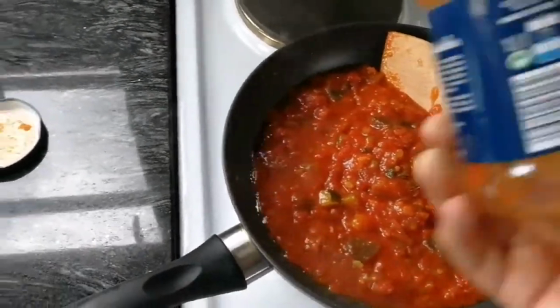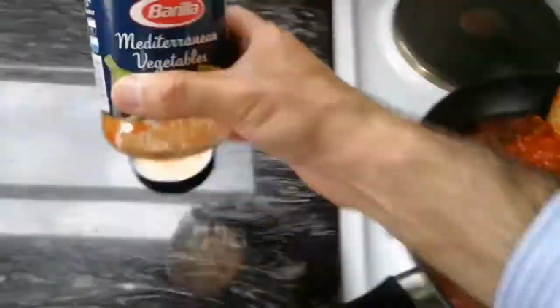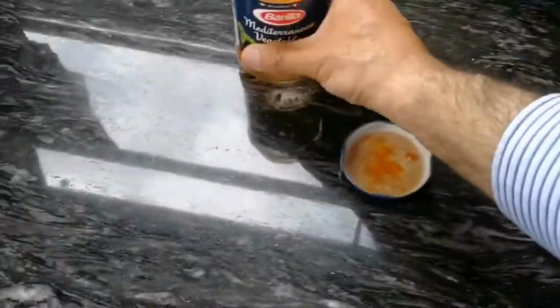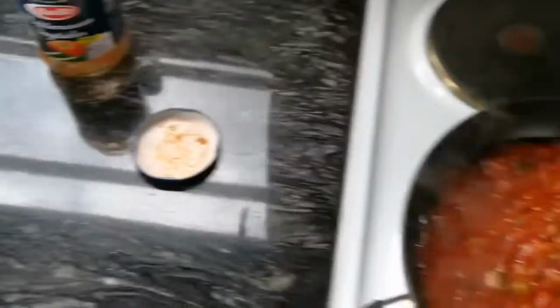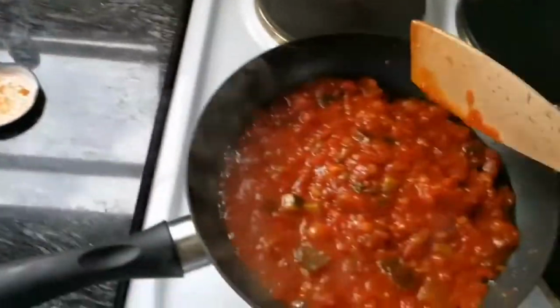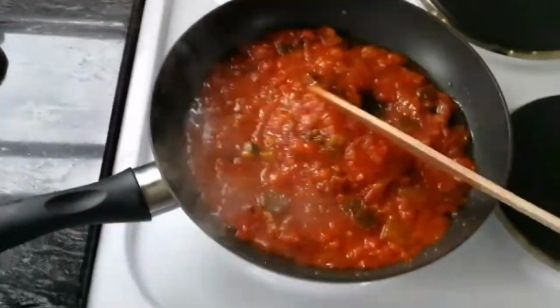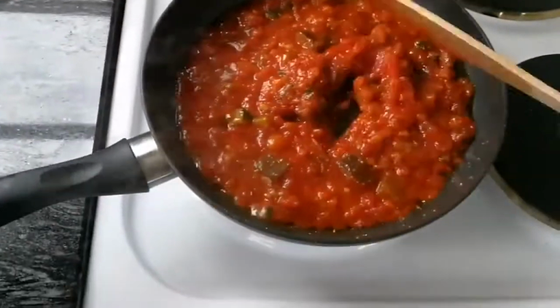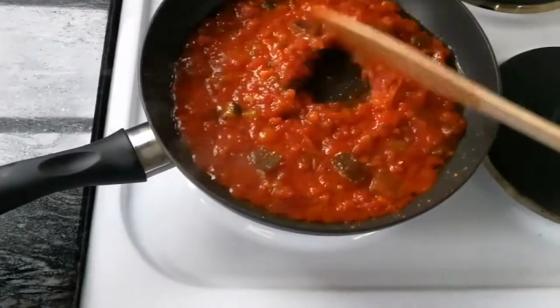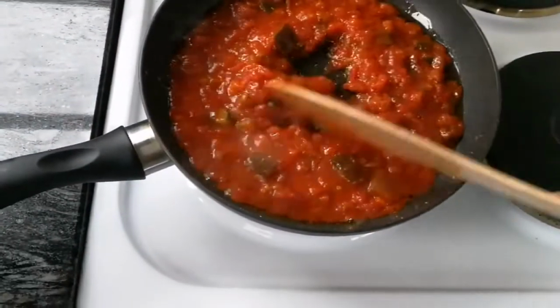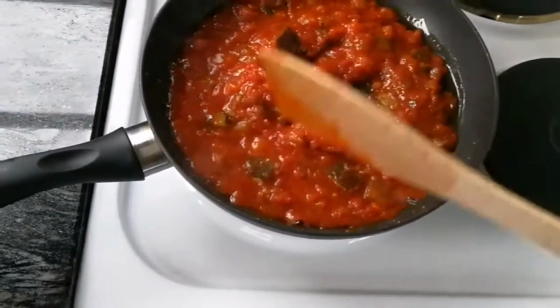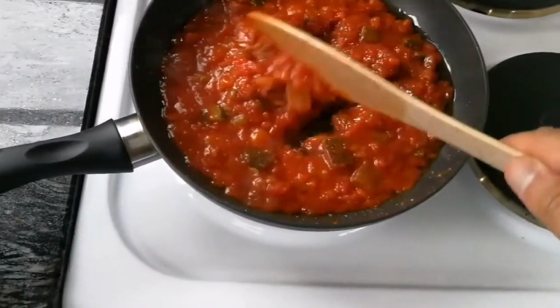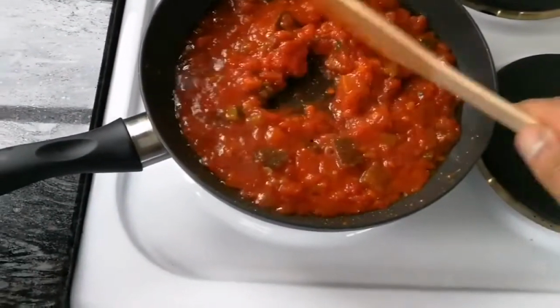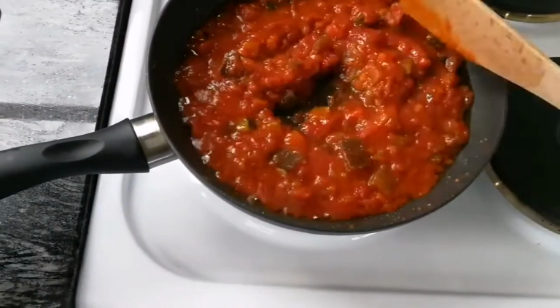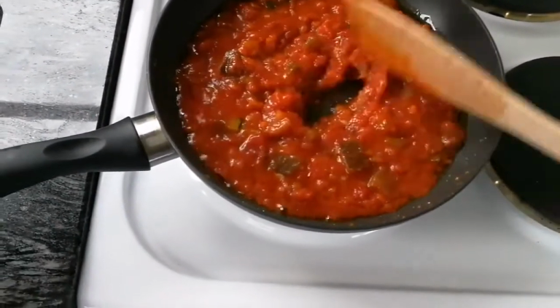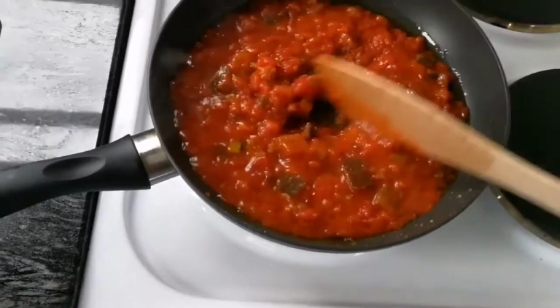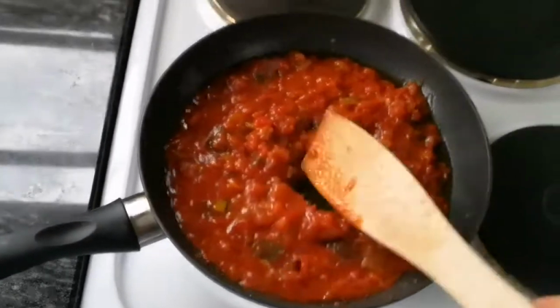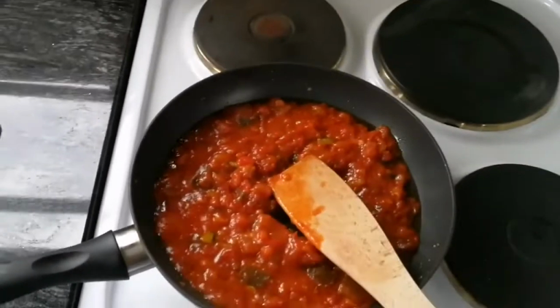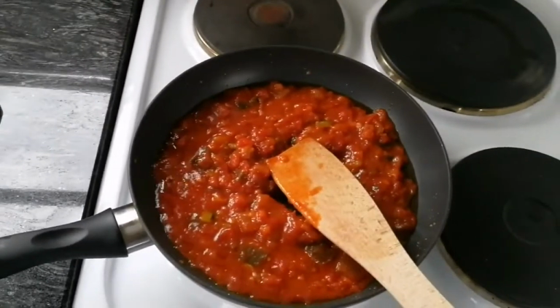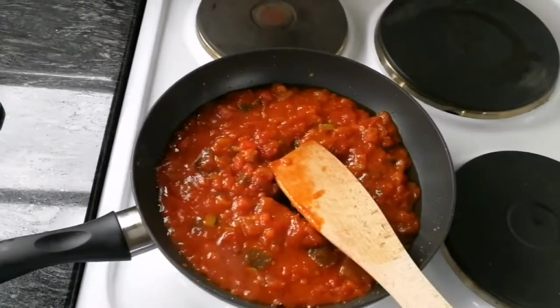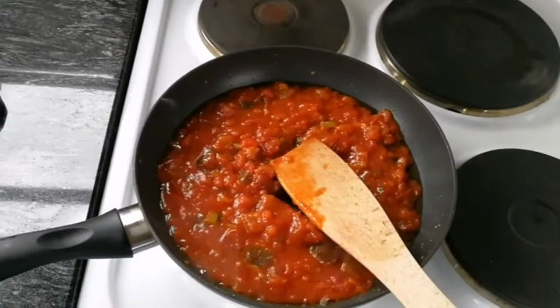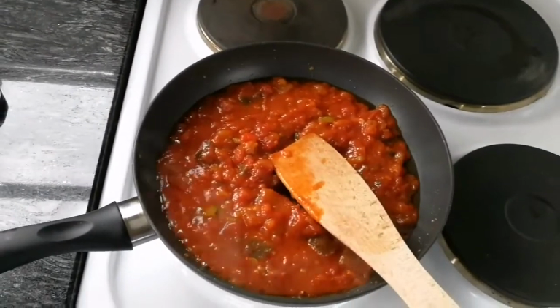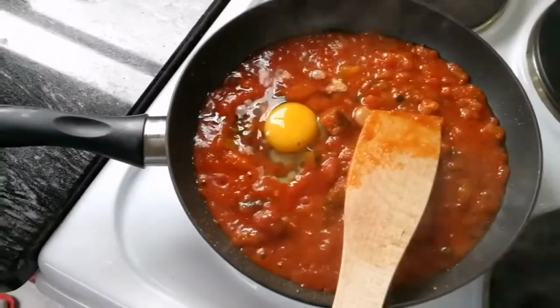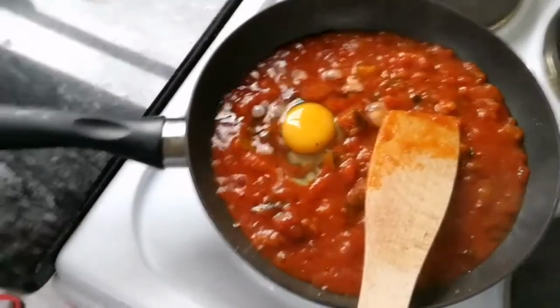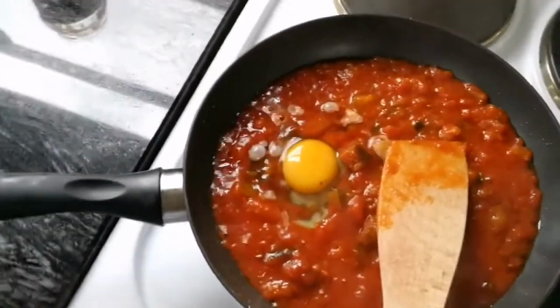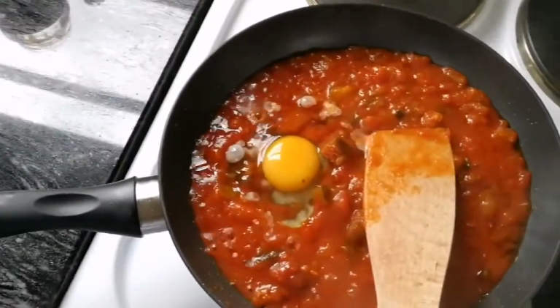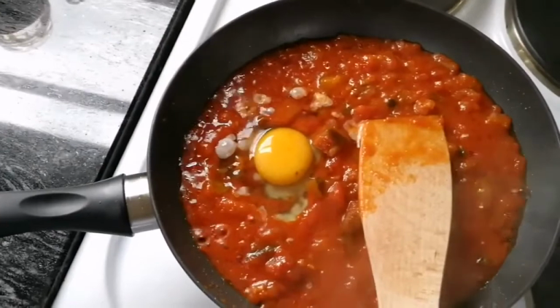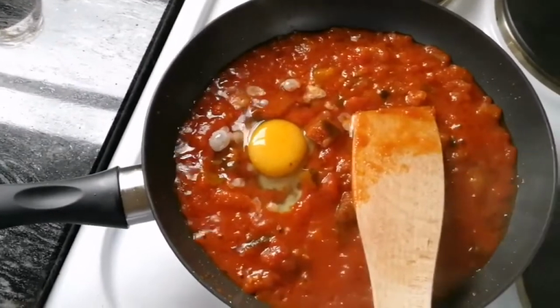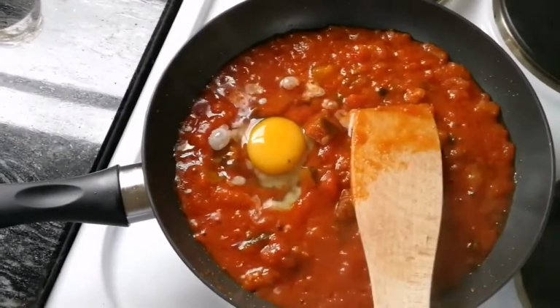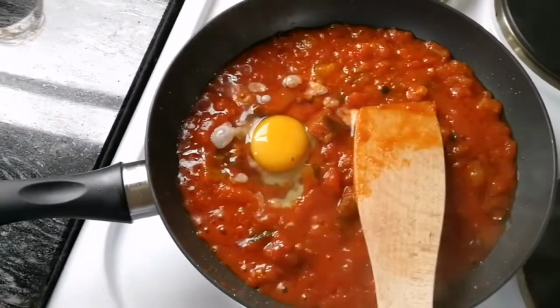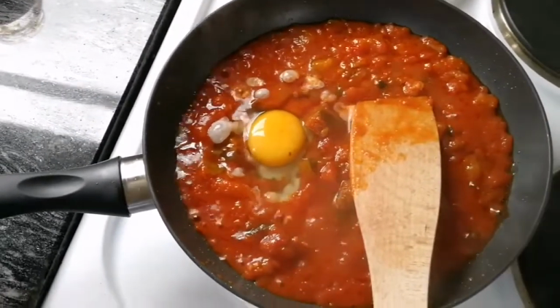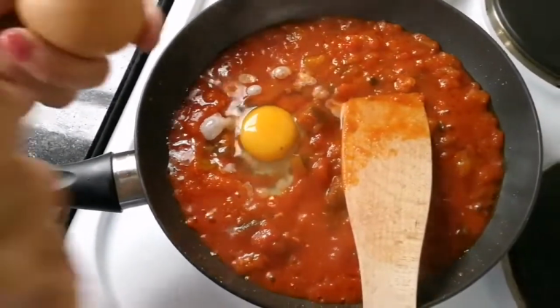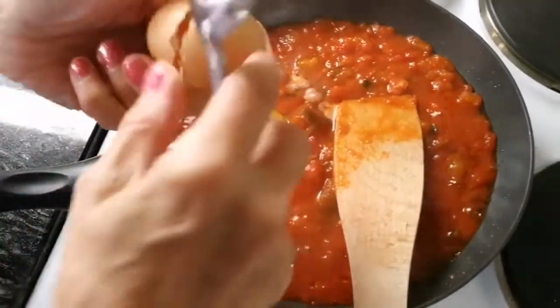Do you have any peppers and other things also you need? Yeah, we can add some peppers, some salt. Now you break the first egg into it.